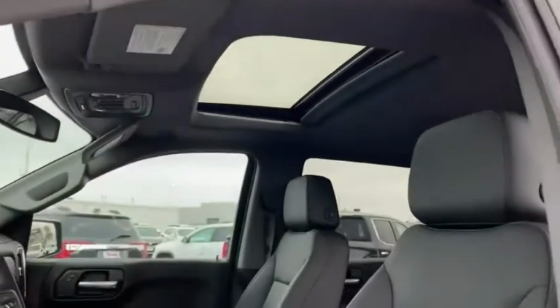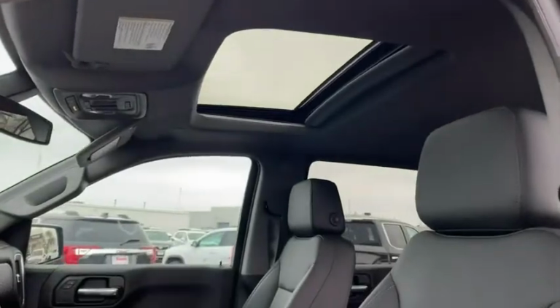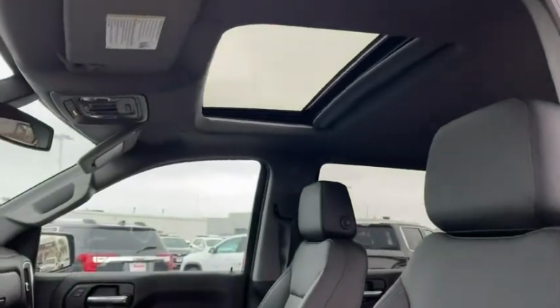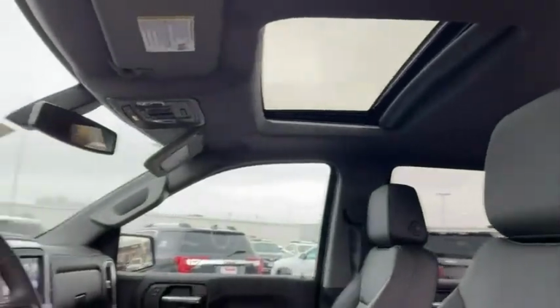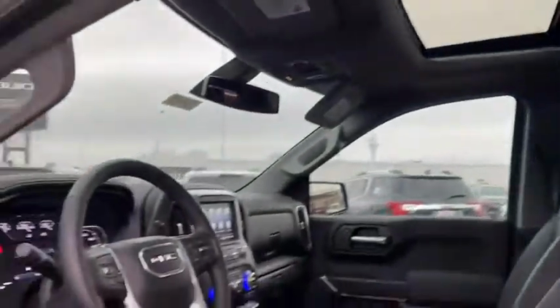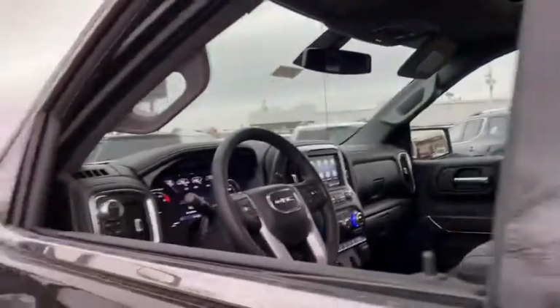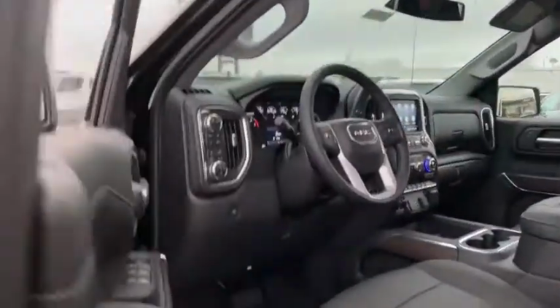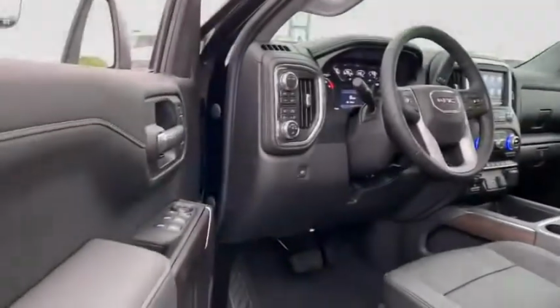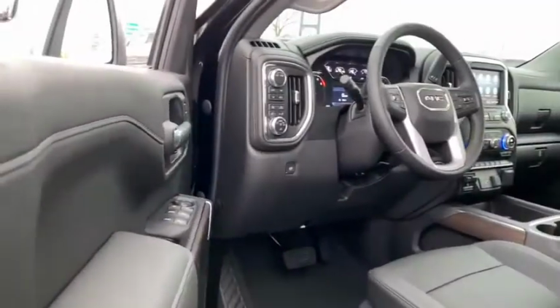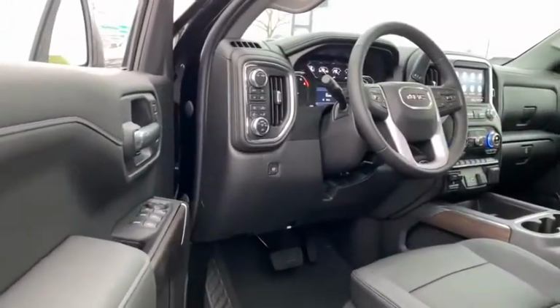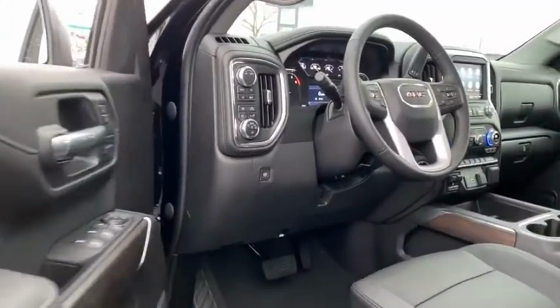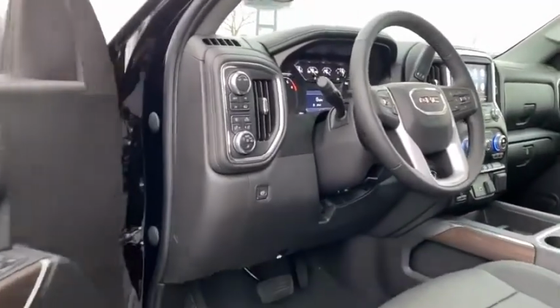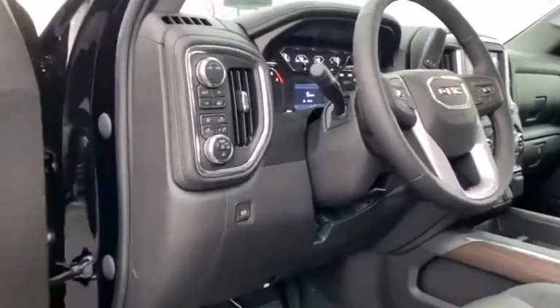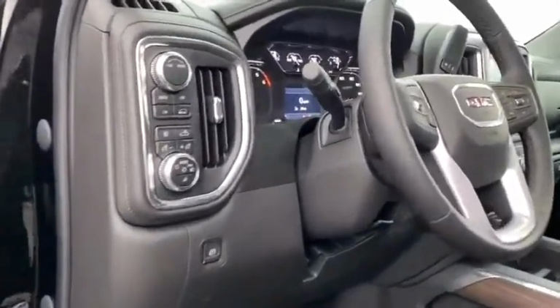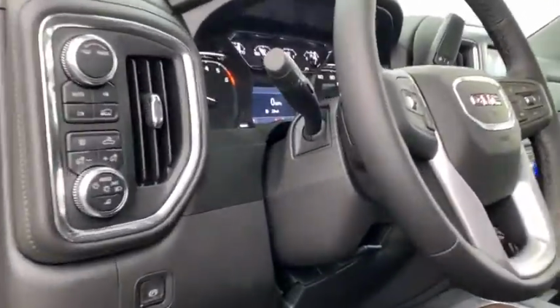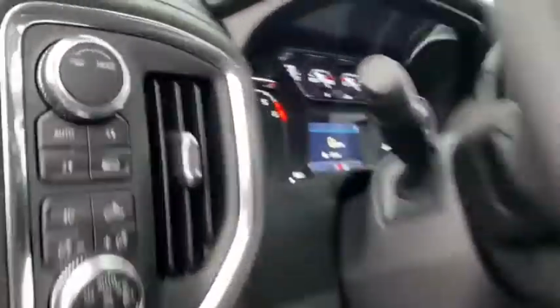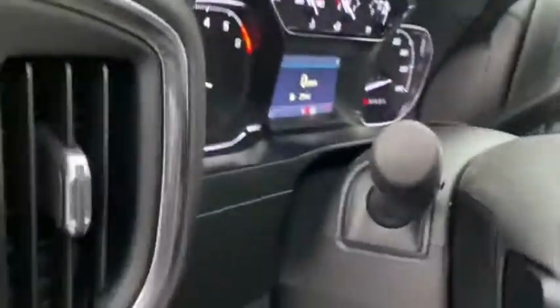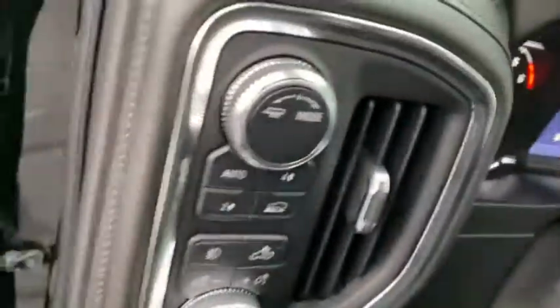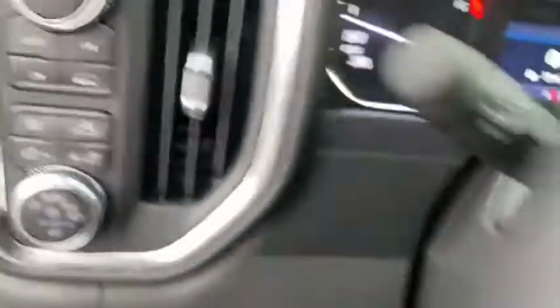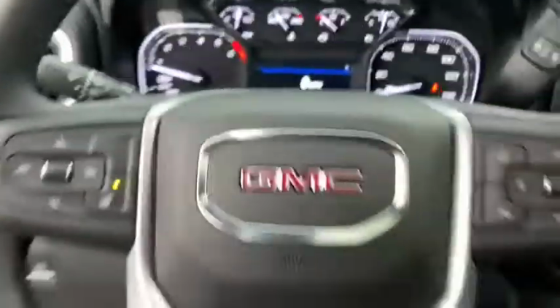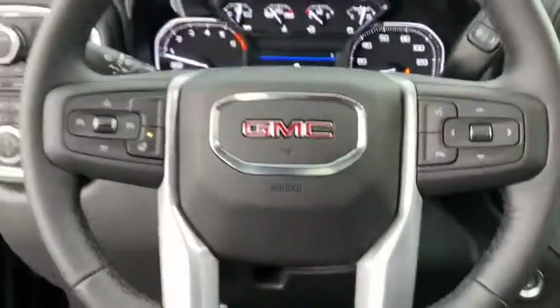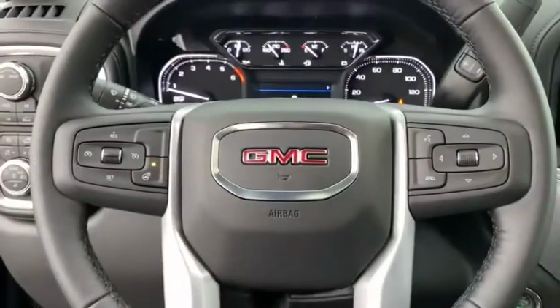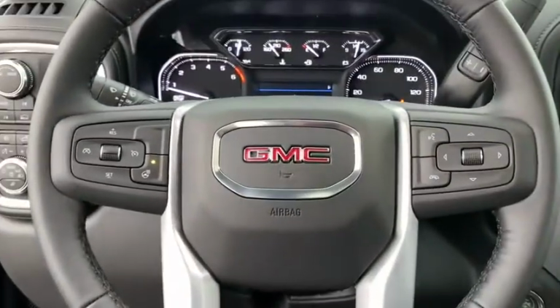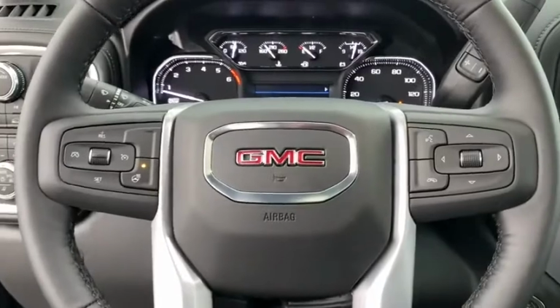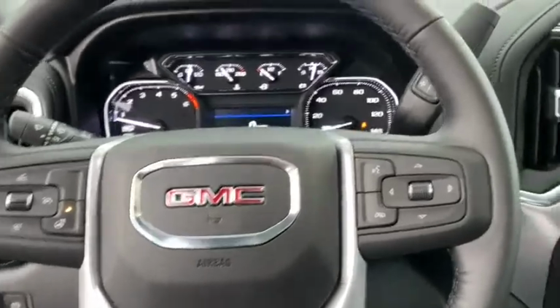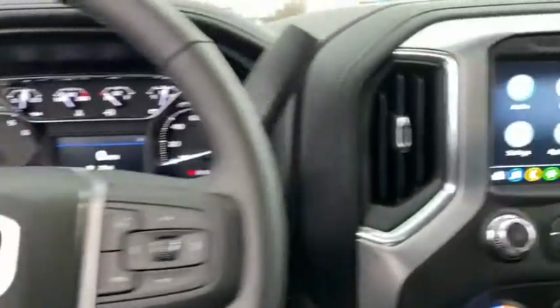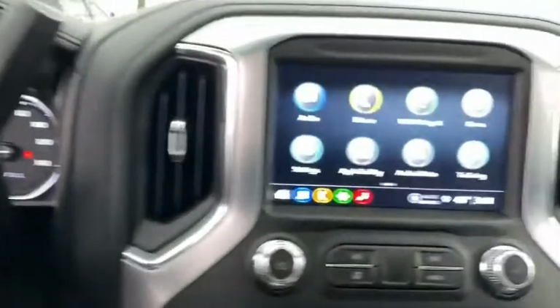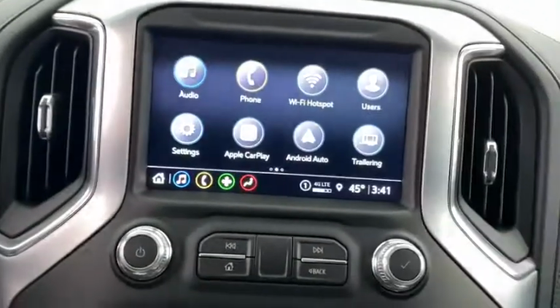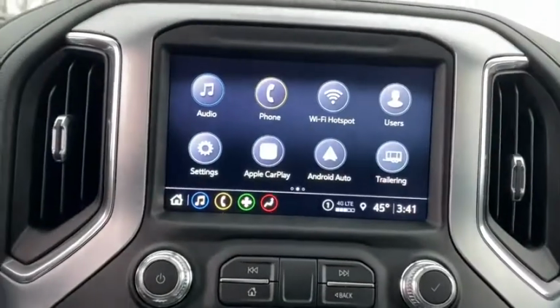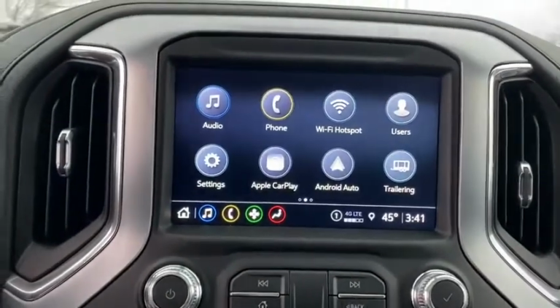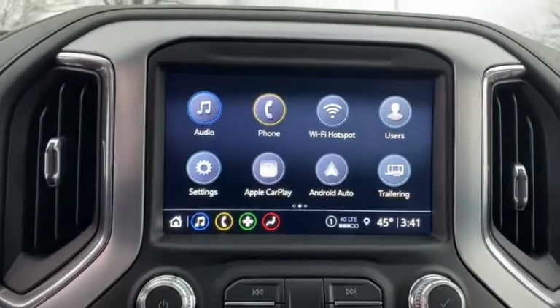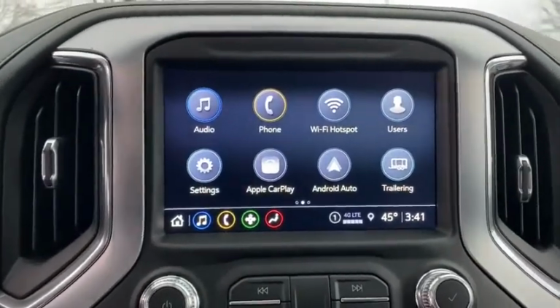Here are some of this vehicle's great options: keyless entry, backup camera, anti-lock braking system, power passenger seat, steering wheel audio controls, tow hitch, stability control, traction control, remote engine start, and leather-wrapped steering wheel.